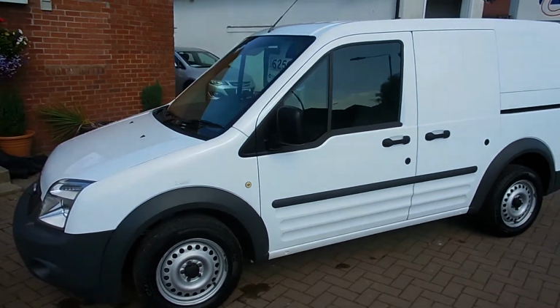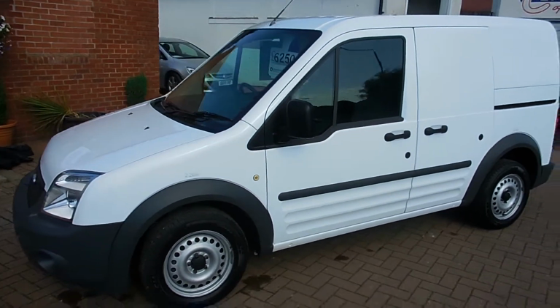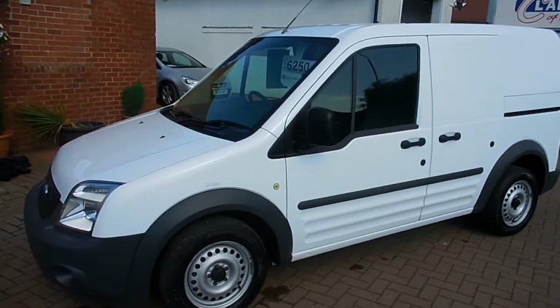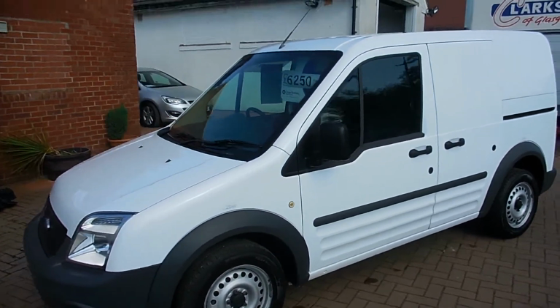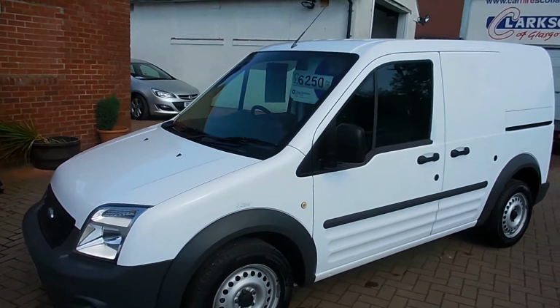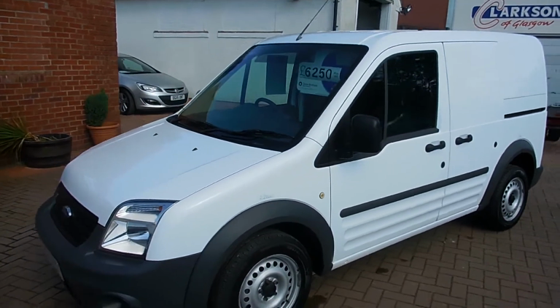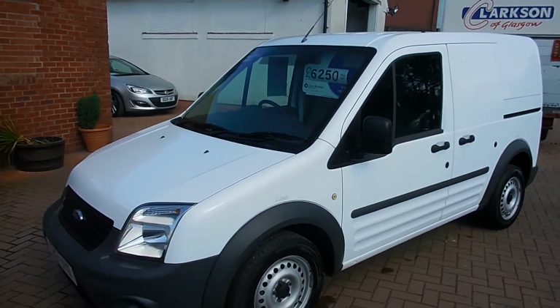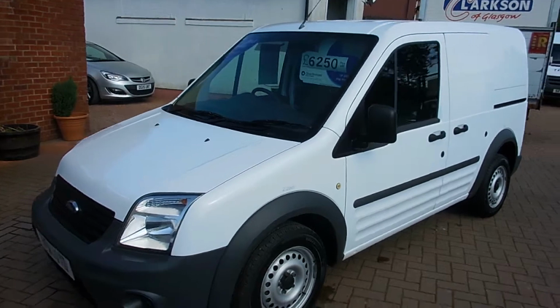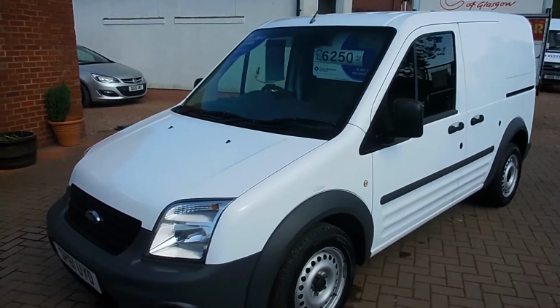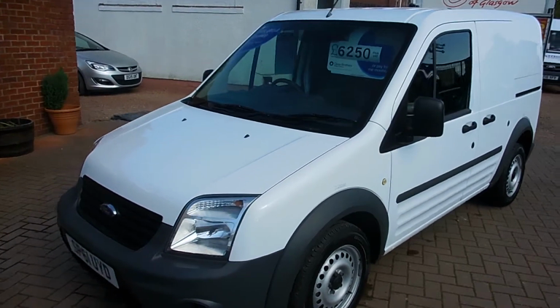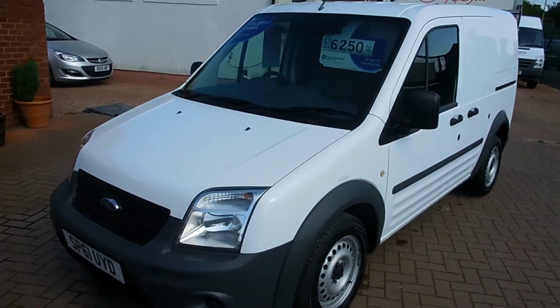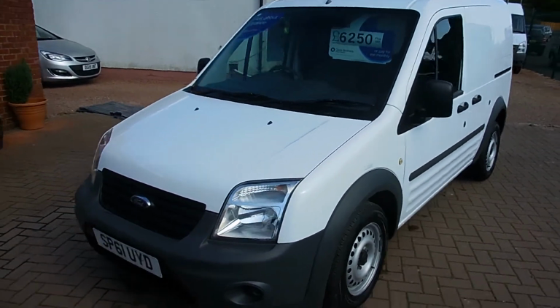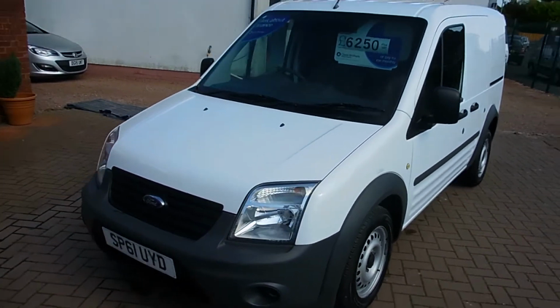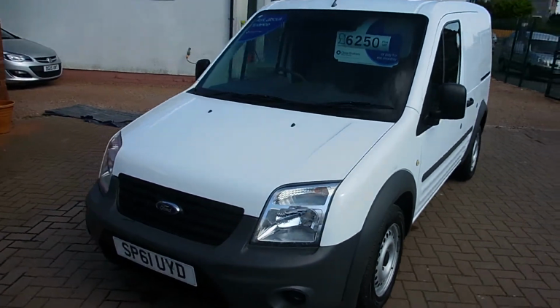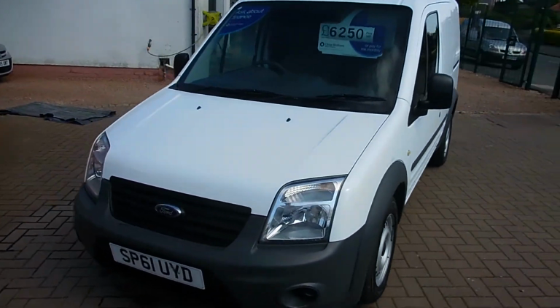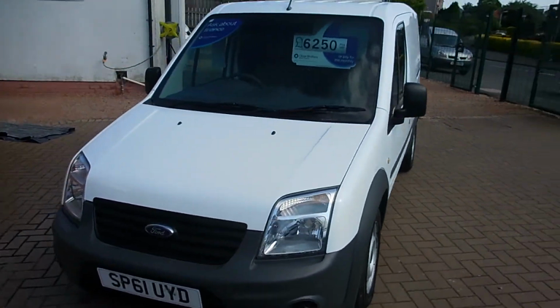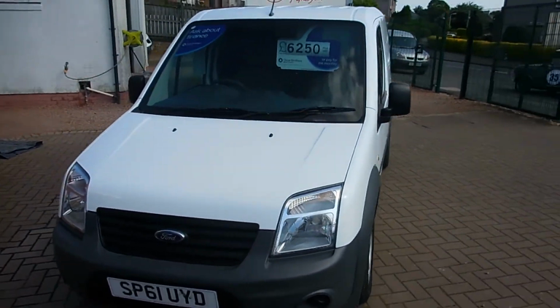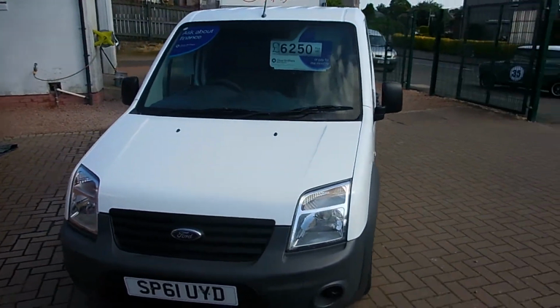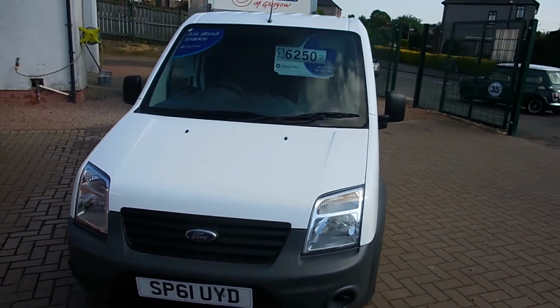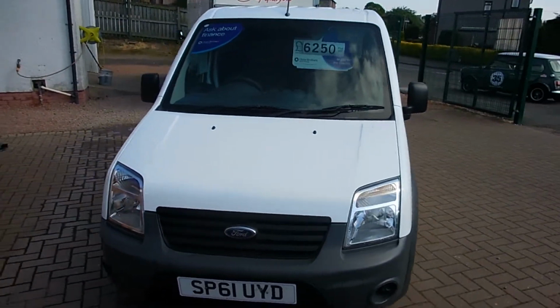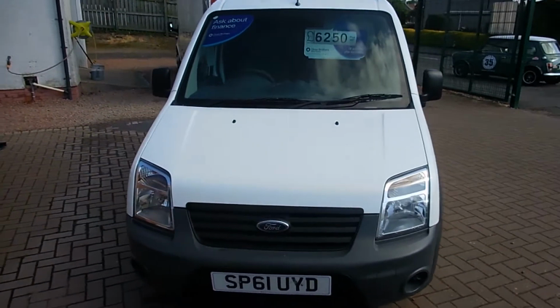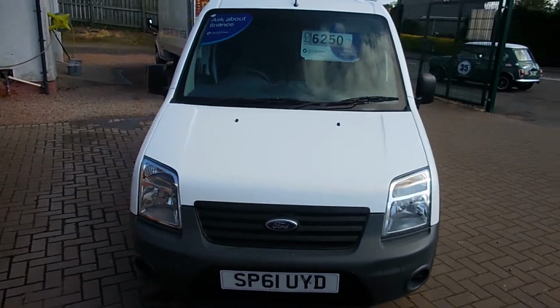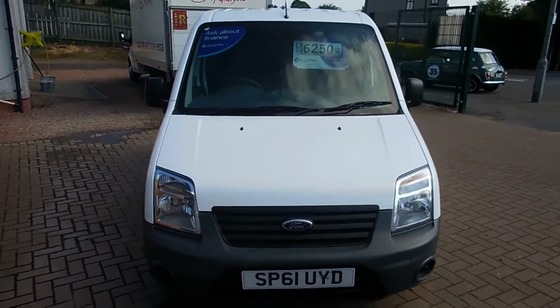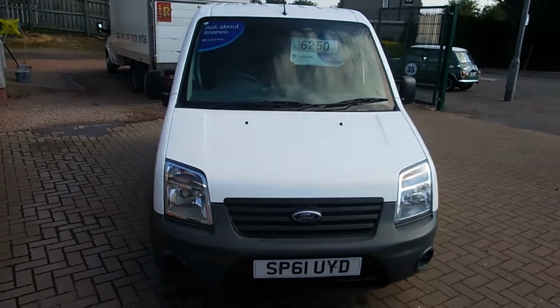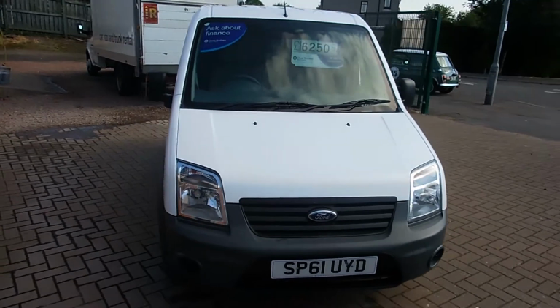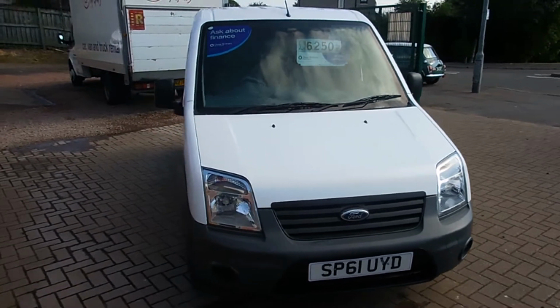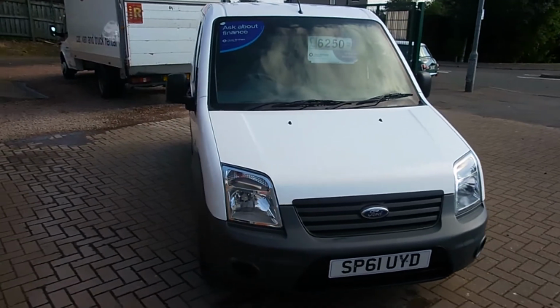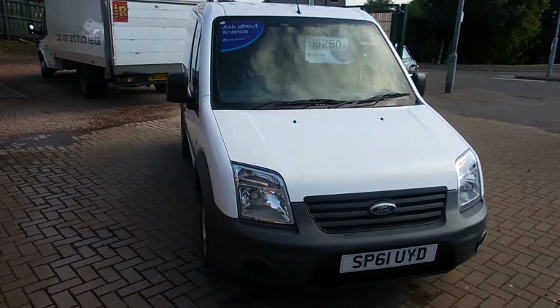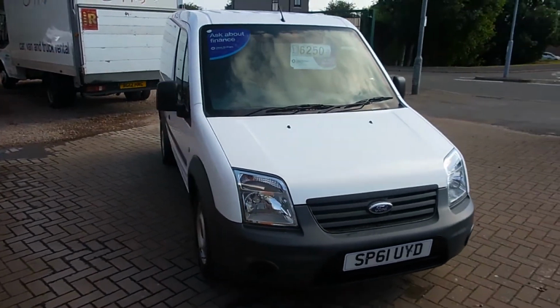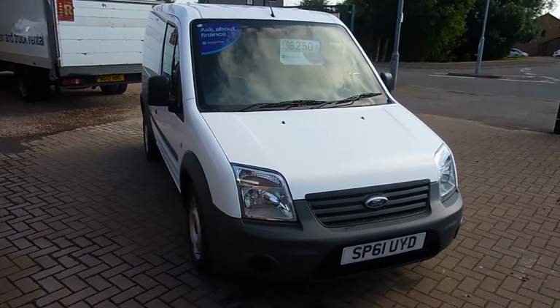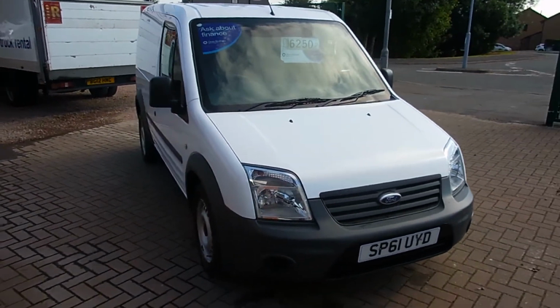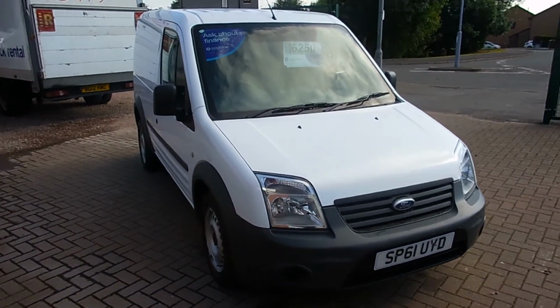Finished in factory white, it's in absolutely immaculate condition both inside and out. Spotless bodywork and it's very, very tidy inside so we'll get a quick wee look.